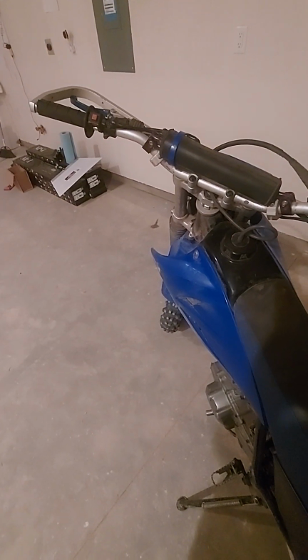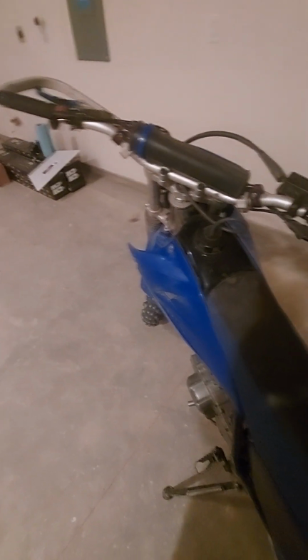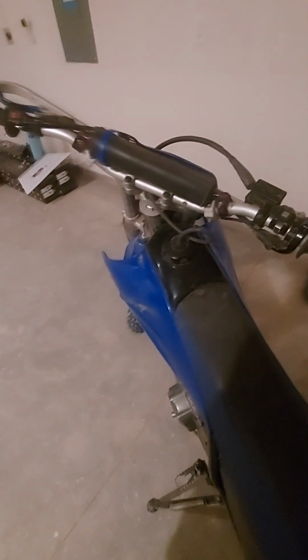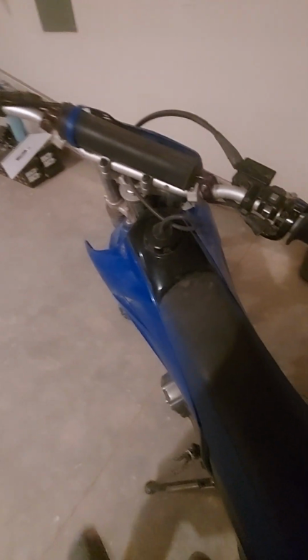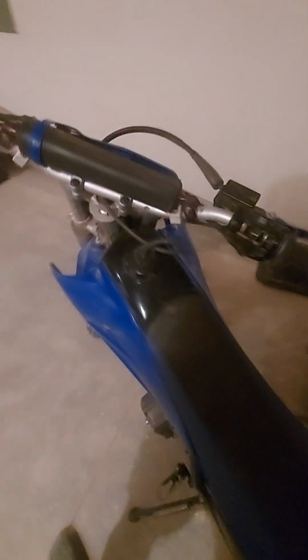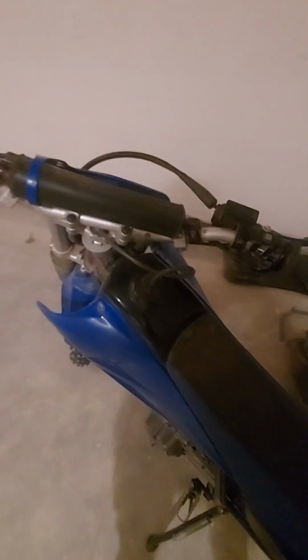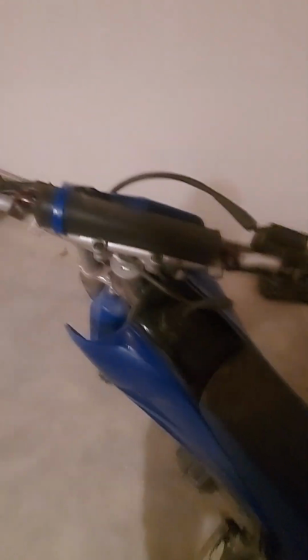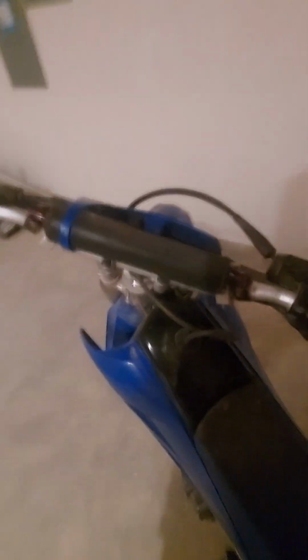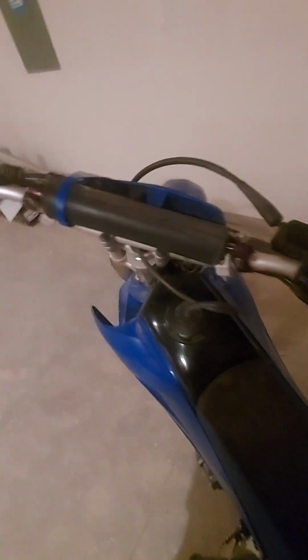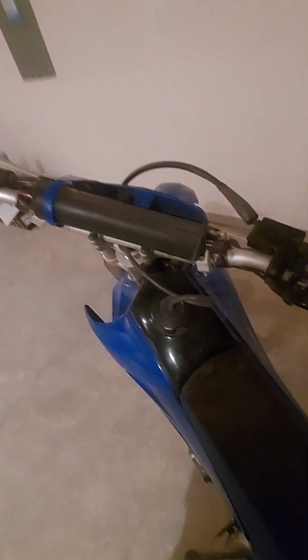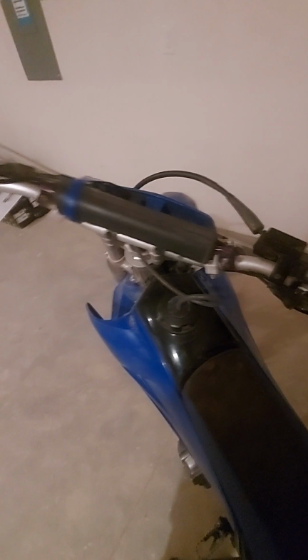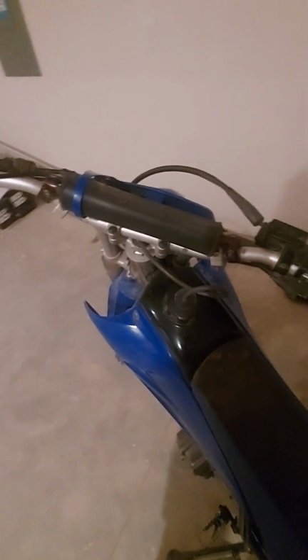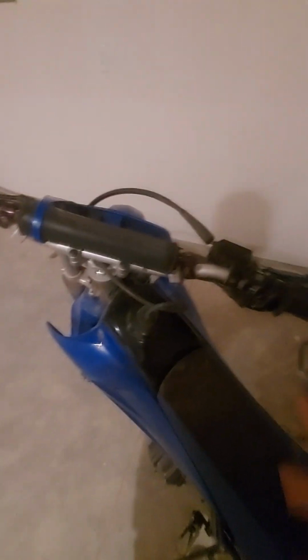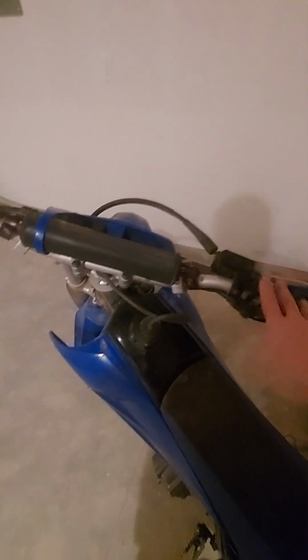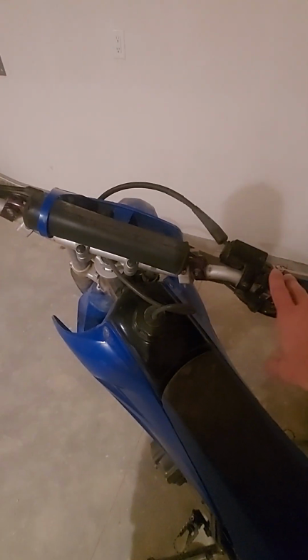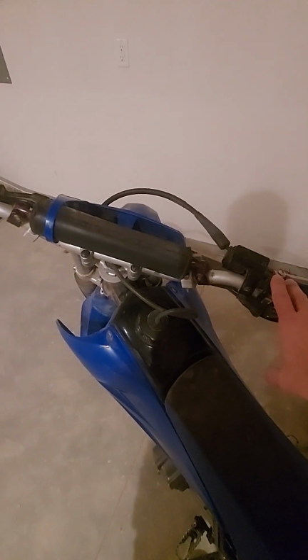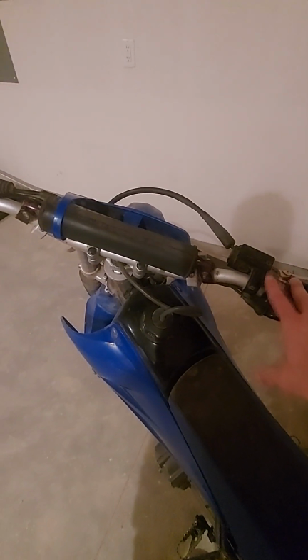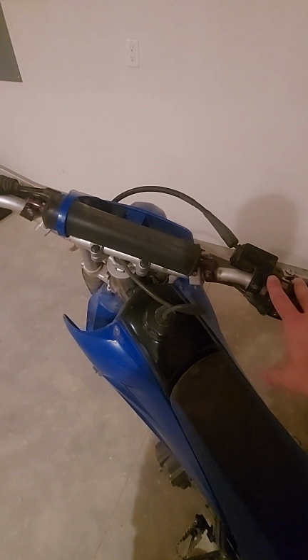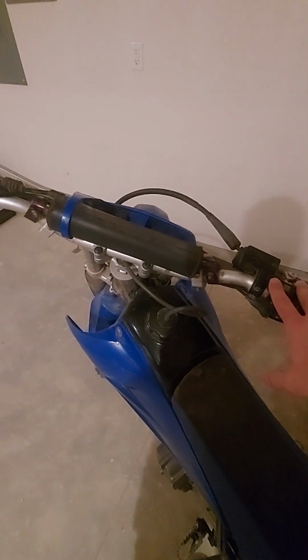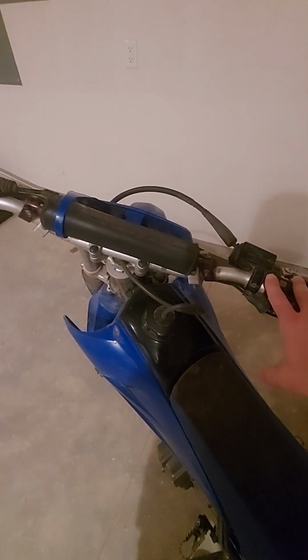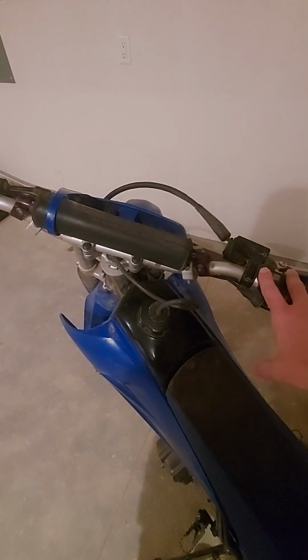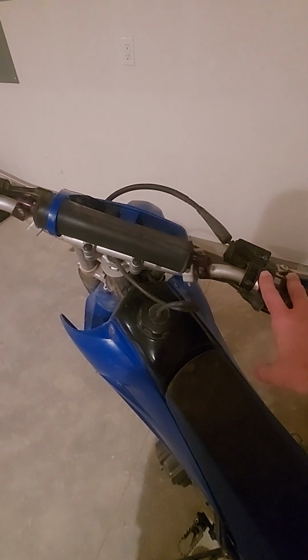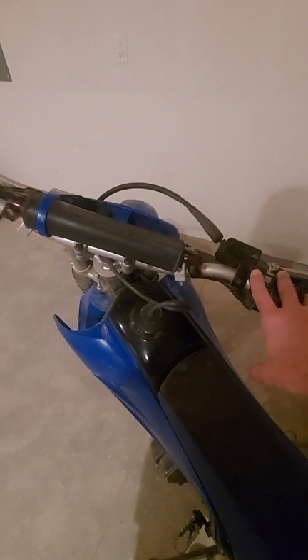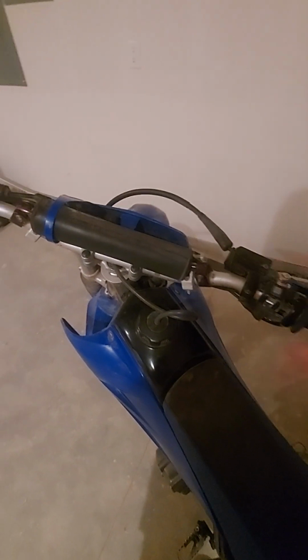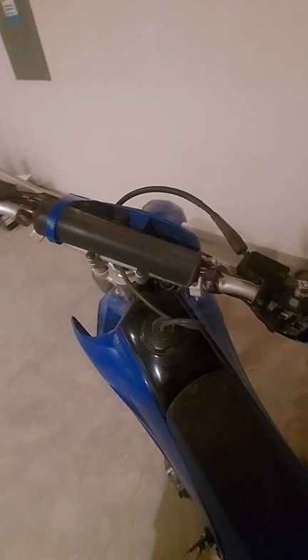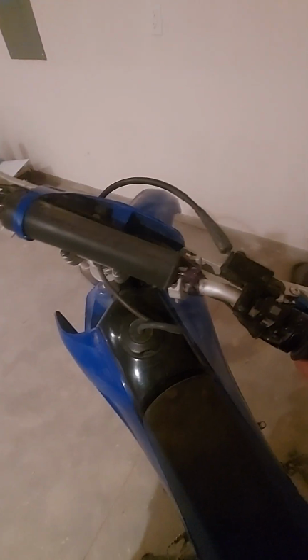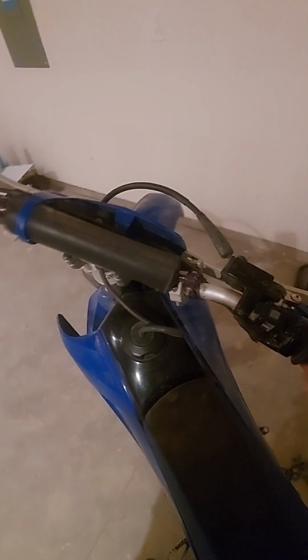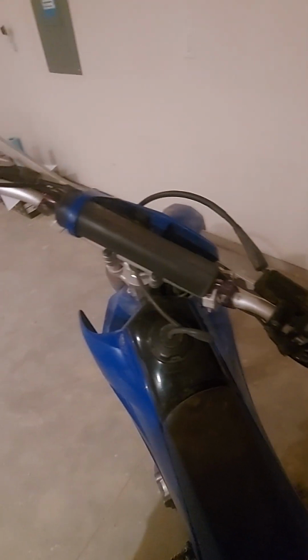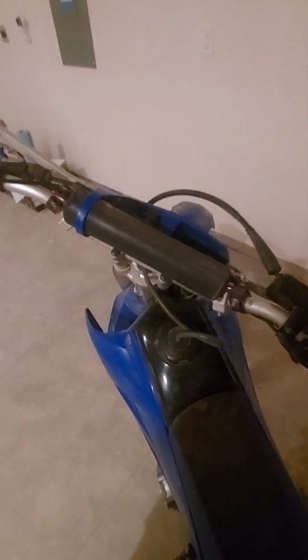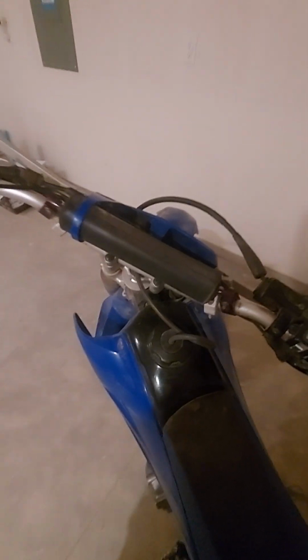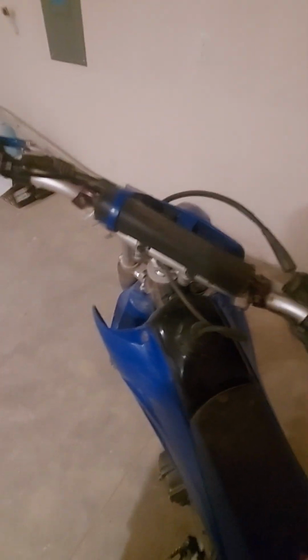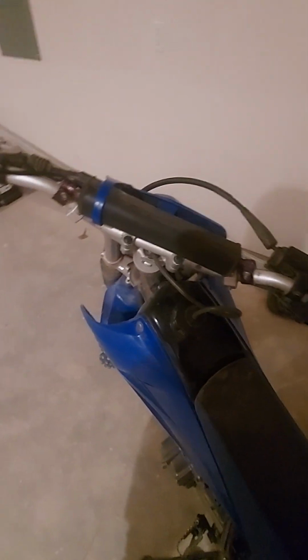Hey guys, Will with Art Dirt Video Rental. I'm going to go ahead and show you how to start this TTR-230. Very important that you watch this entire video because it does contain some safety things about the dirt bike too.